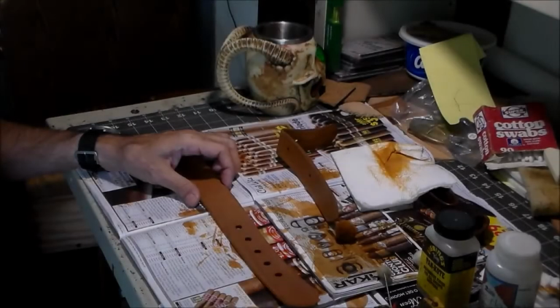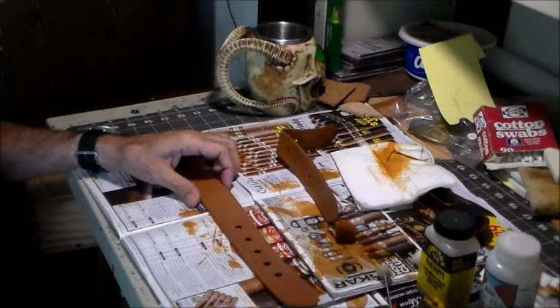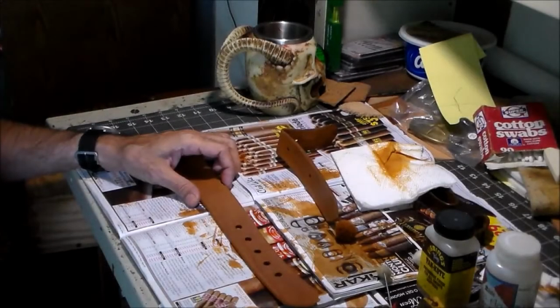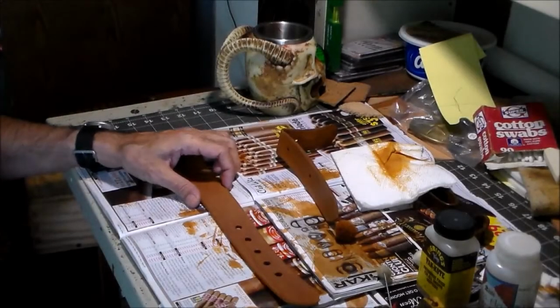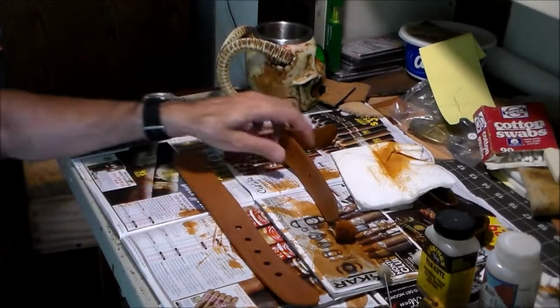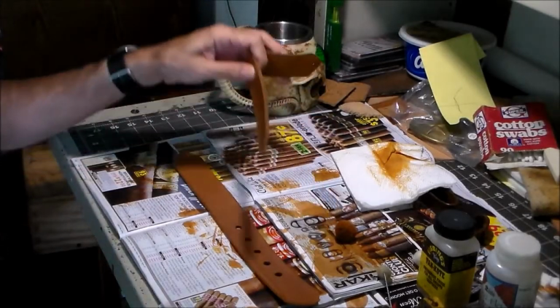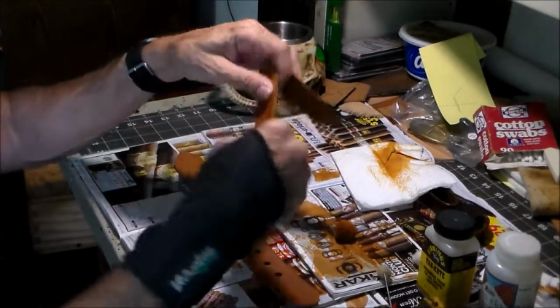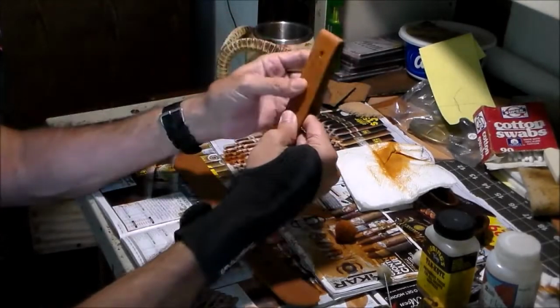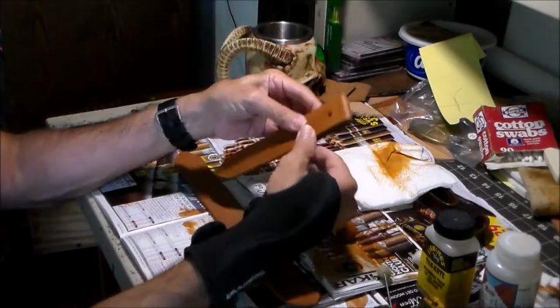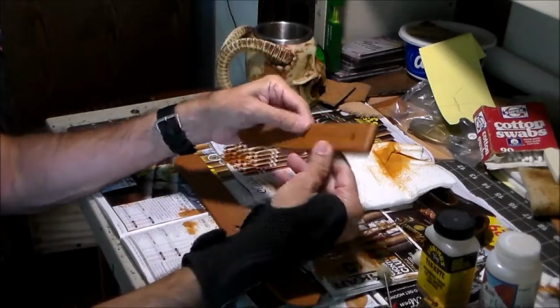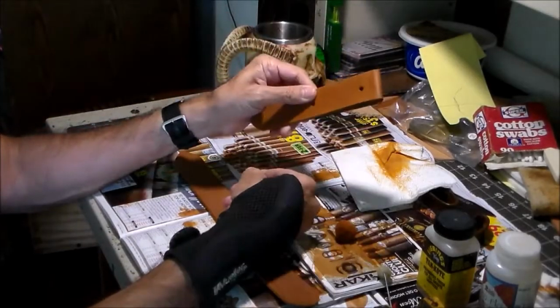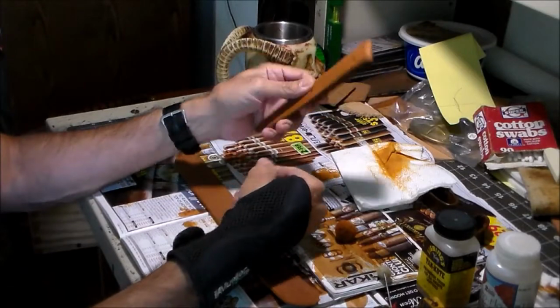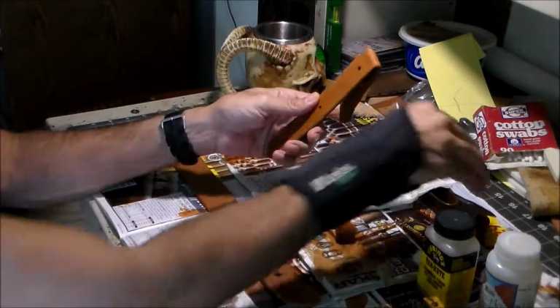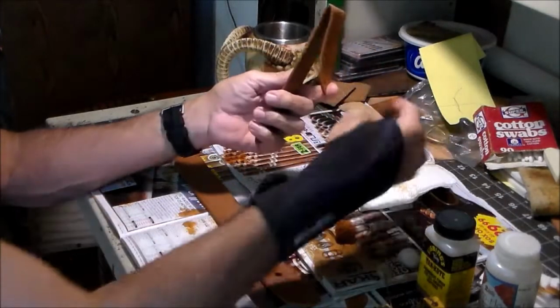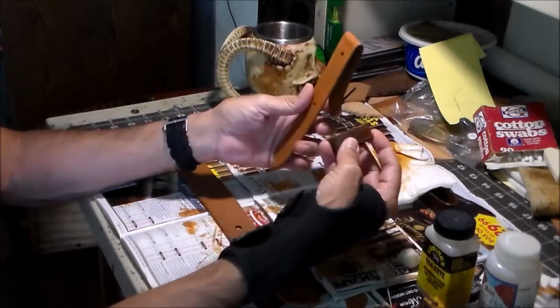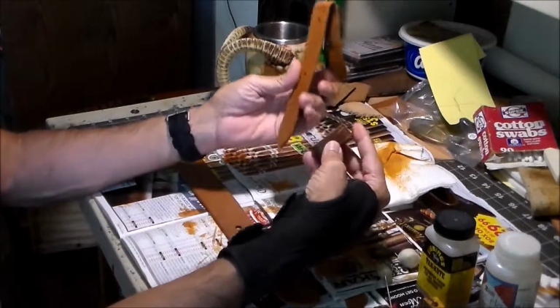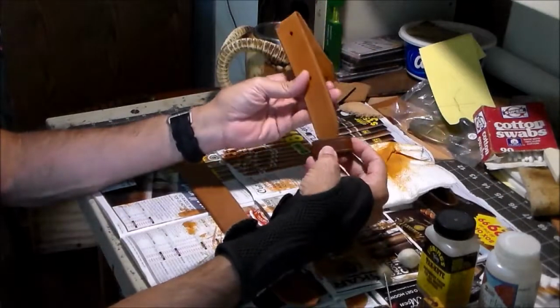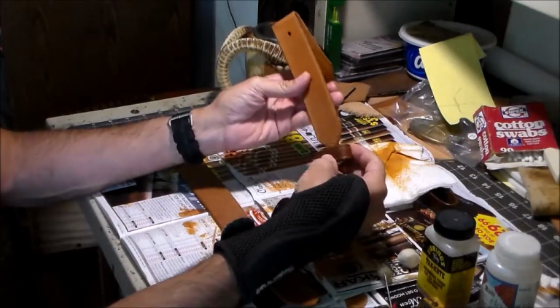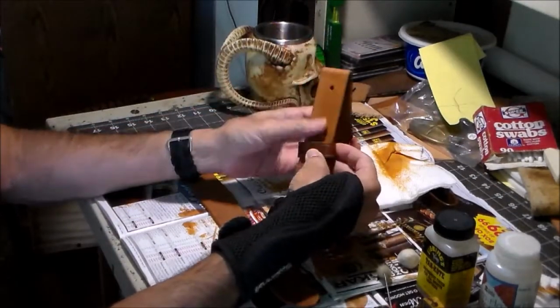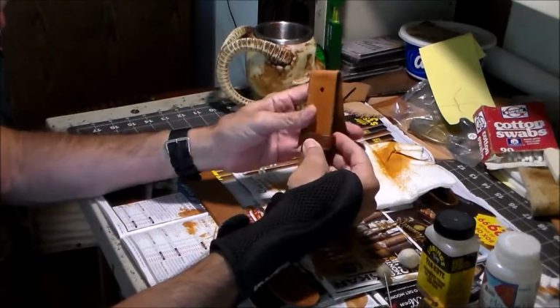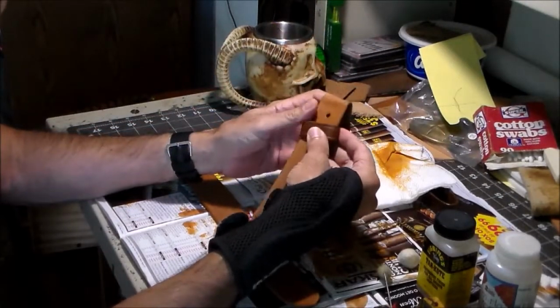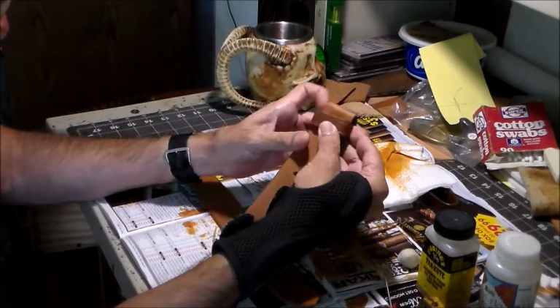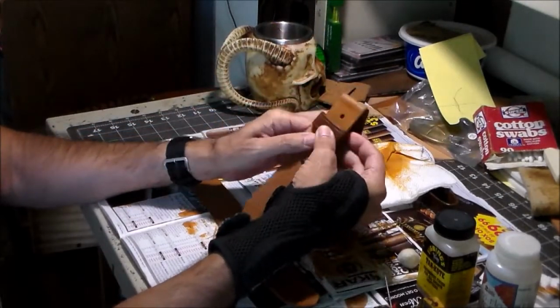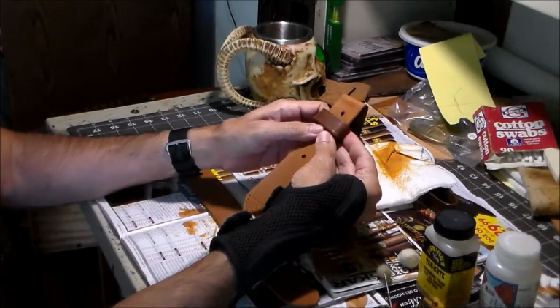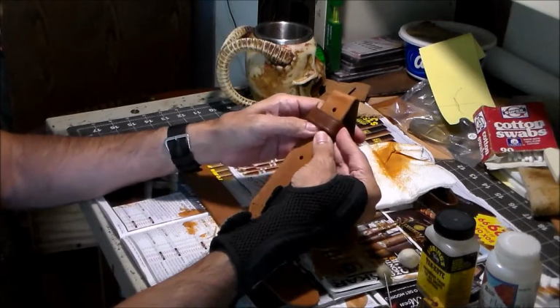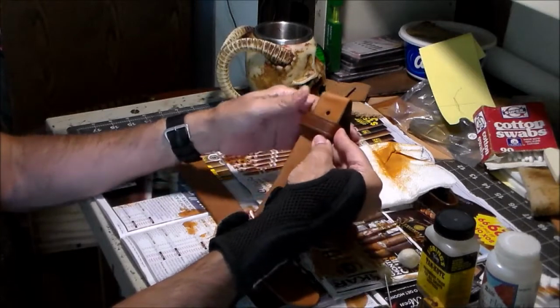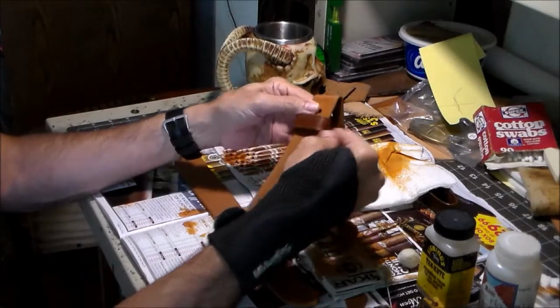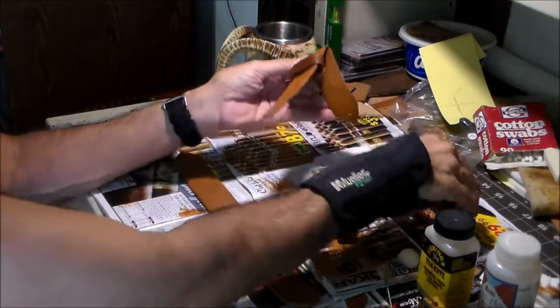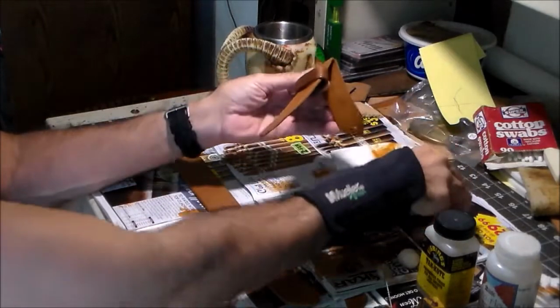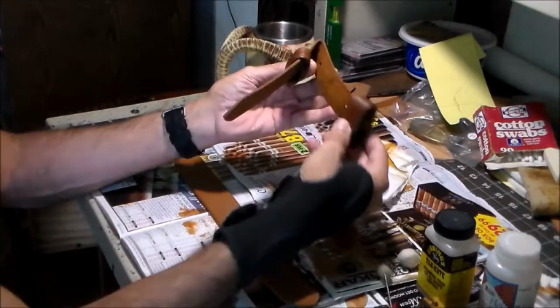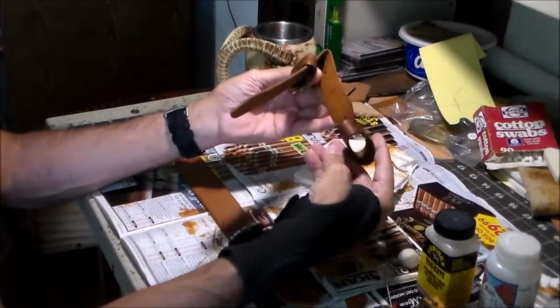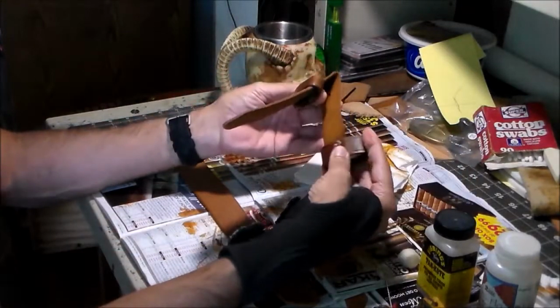I've been working on the billets. This is the end that's going to have the buckle on it. I've cut them down, cut them to length, and they're ready to get finished. I've dyed them — let me show you.